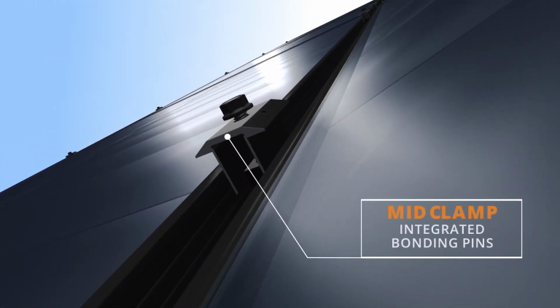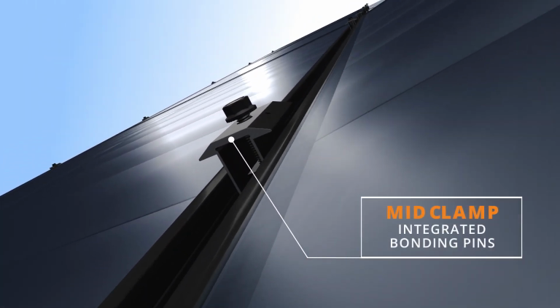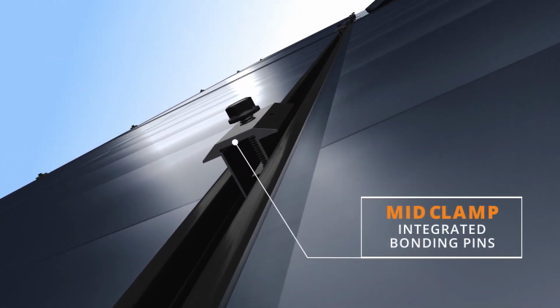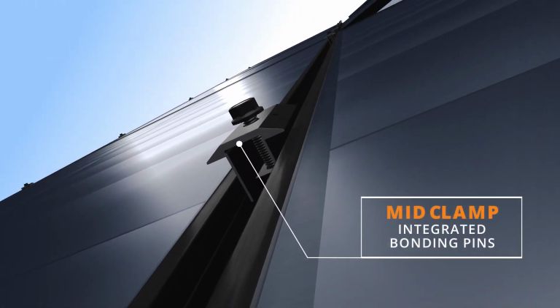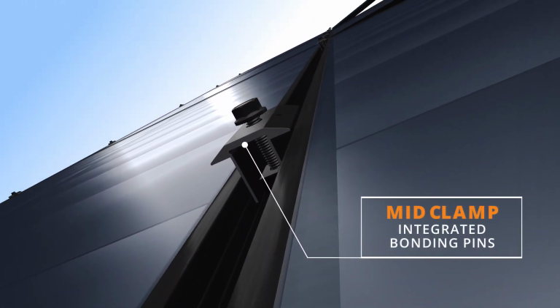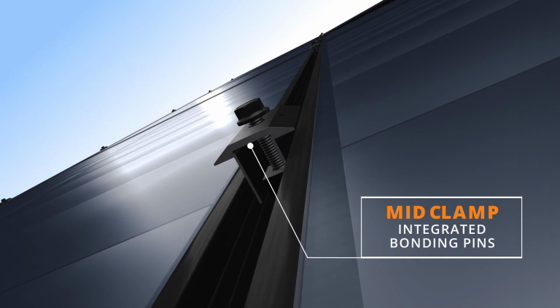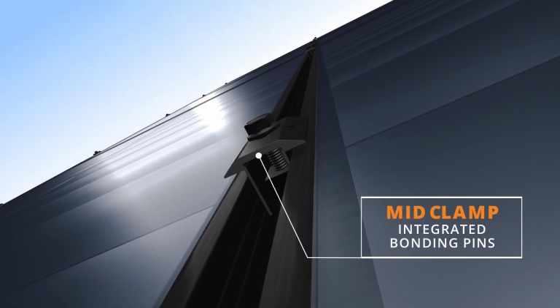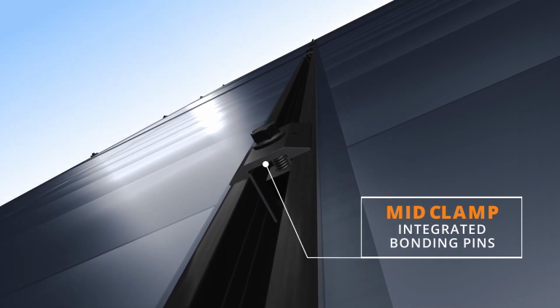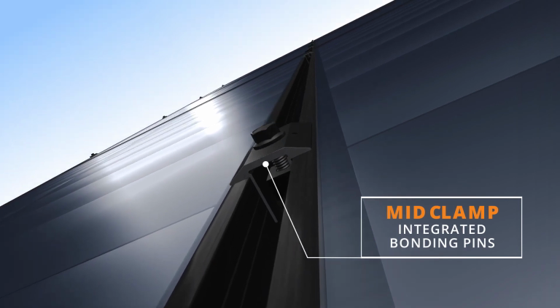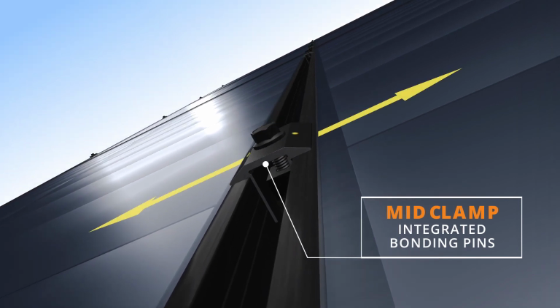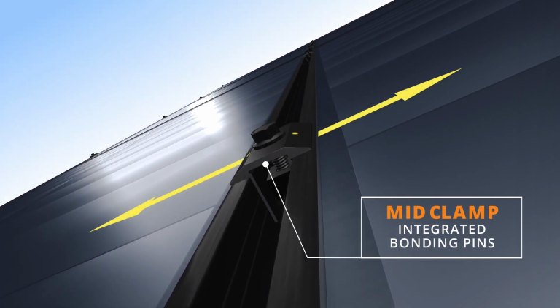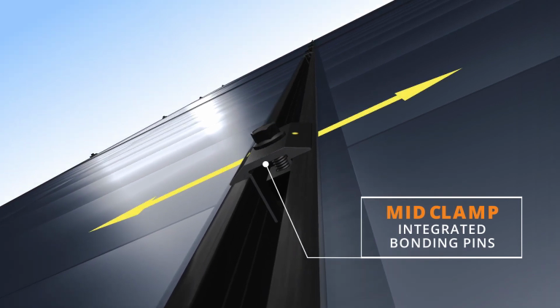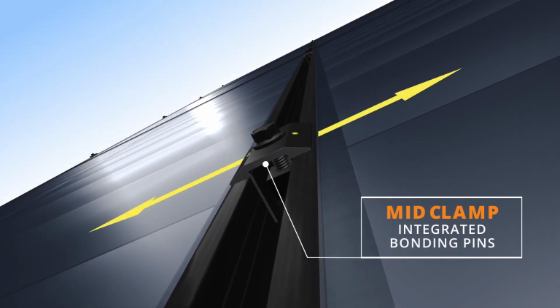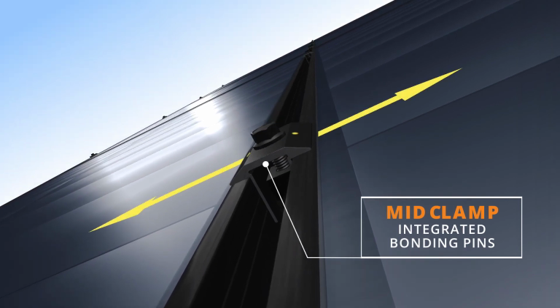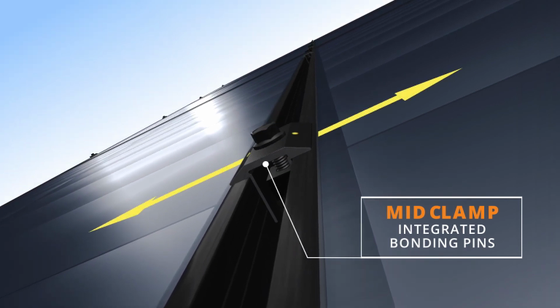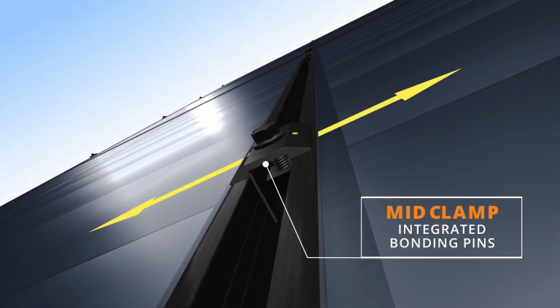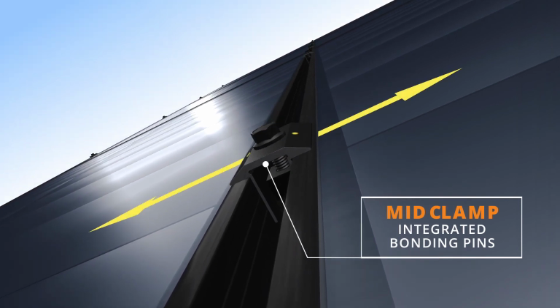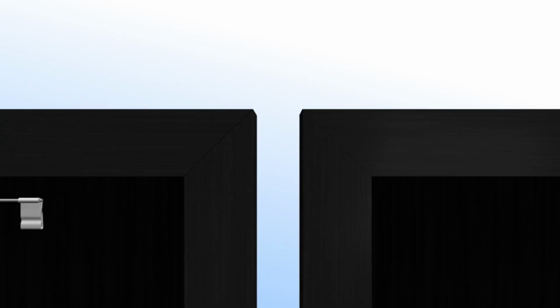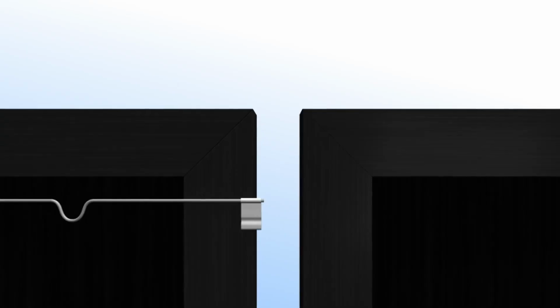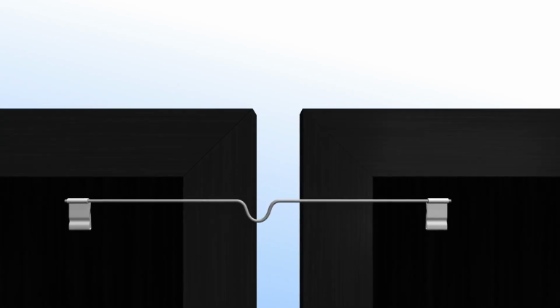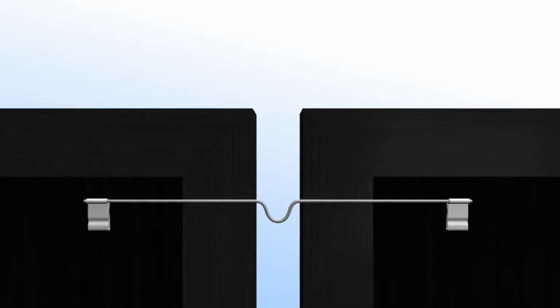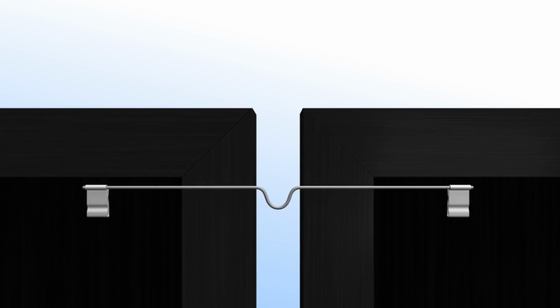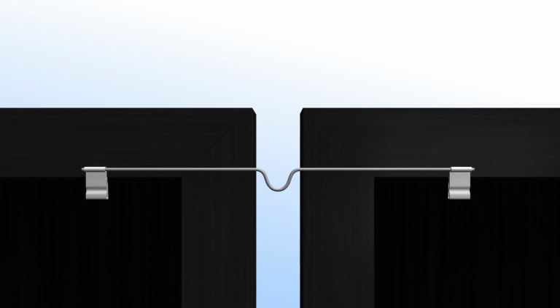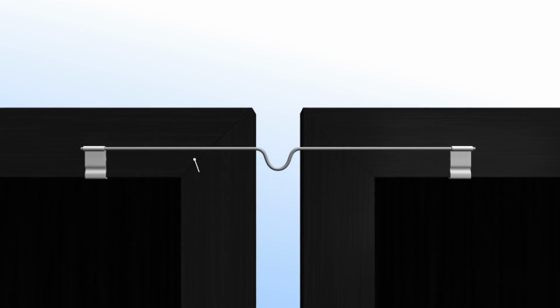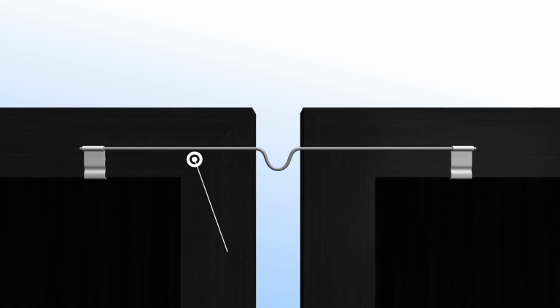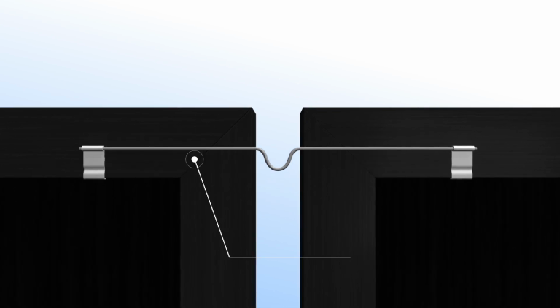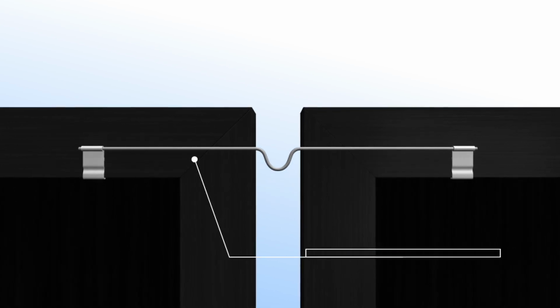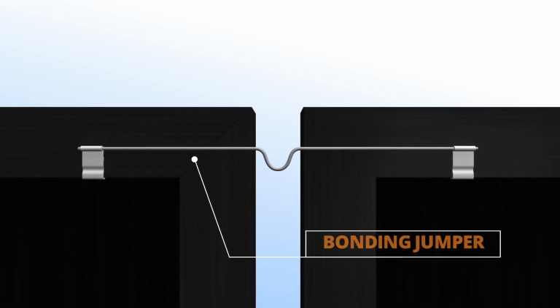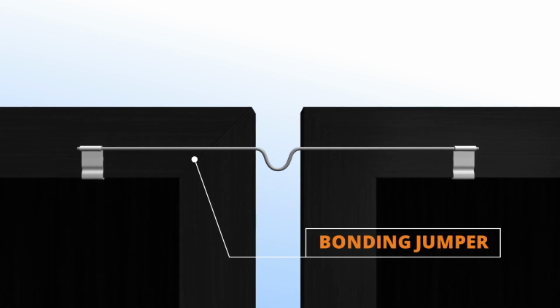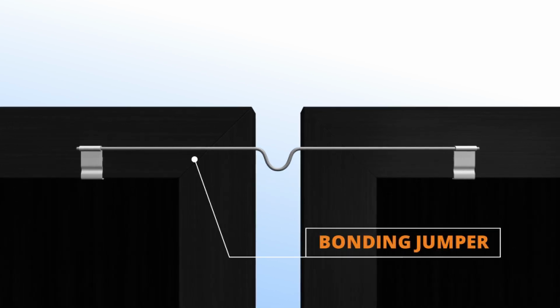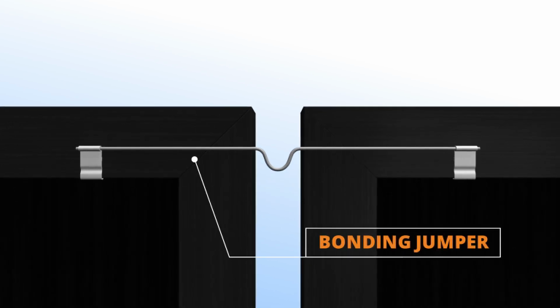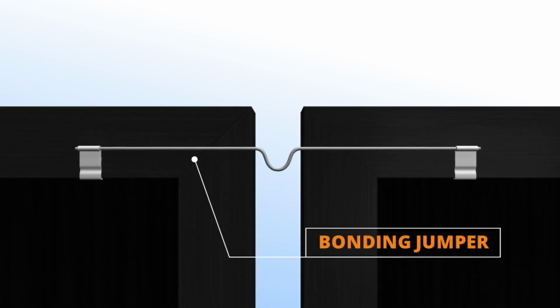RibFit mid clamps feature integrated bonding pins to bond together all of the modules in a column. A single clip-on bonding jumper is used to bond each column into rows.